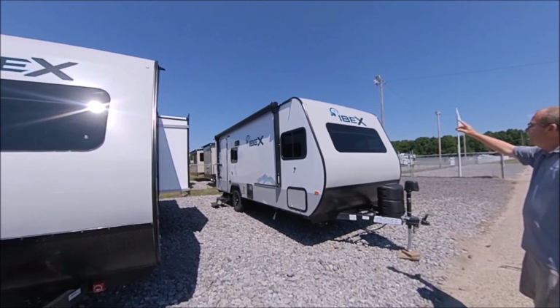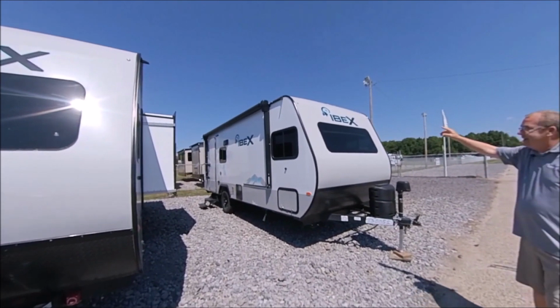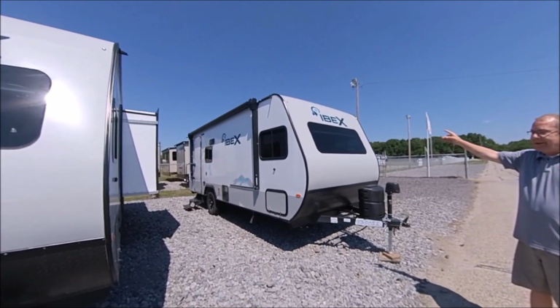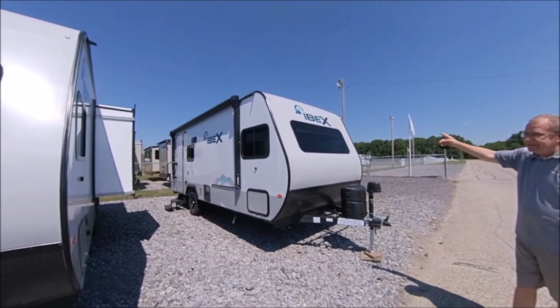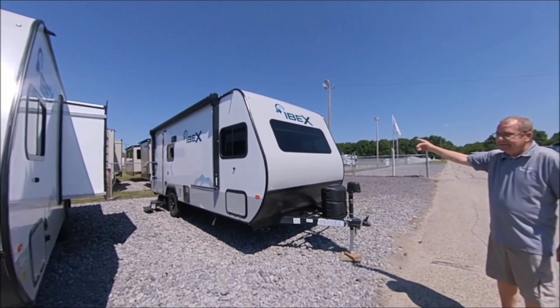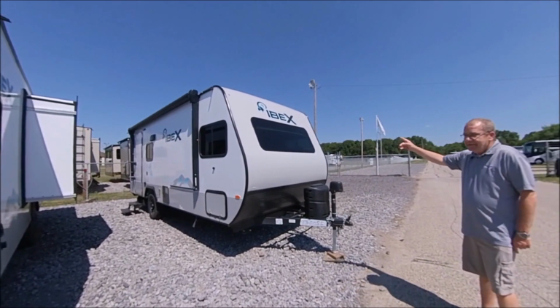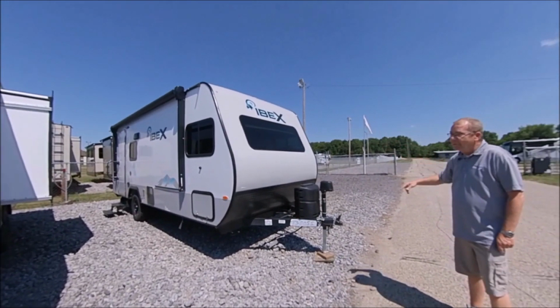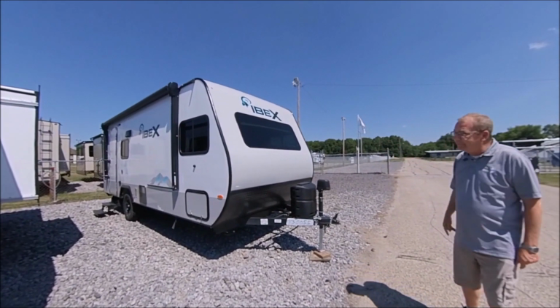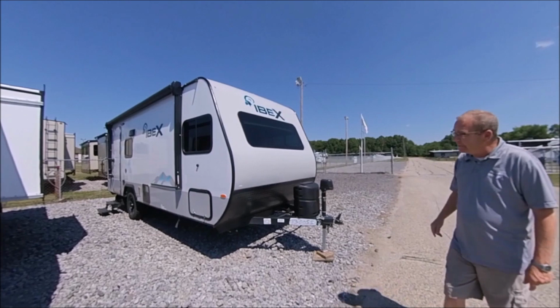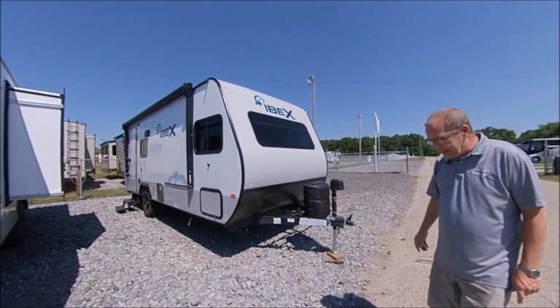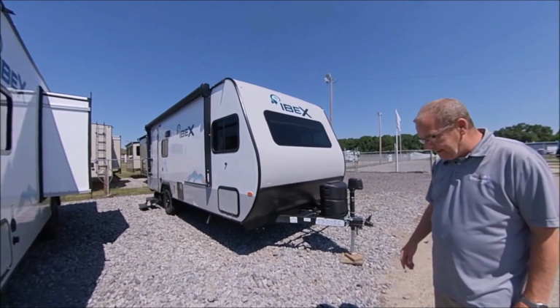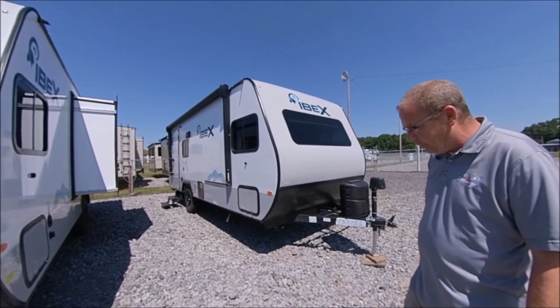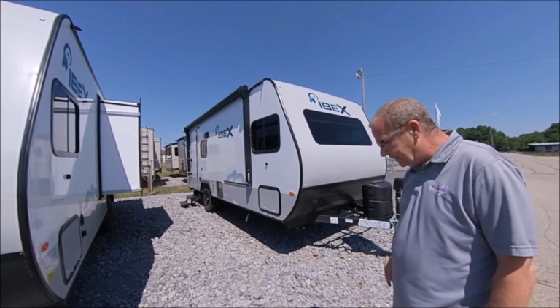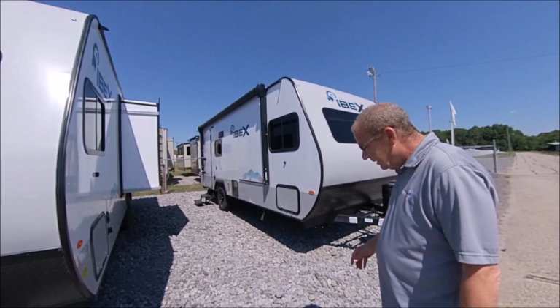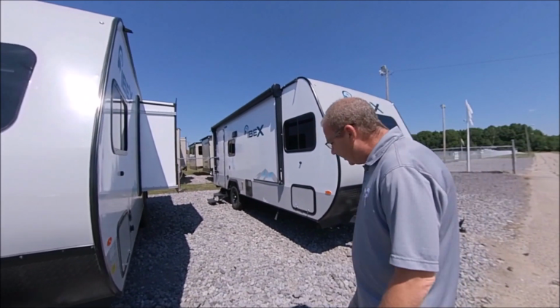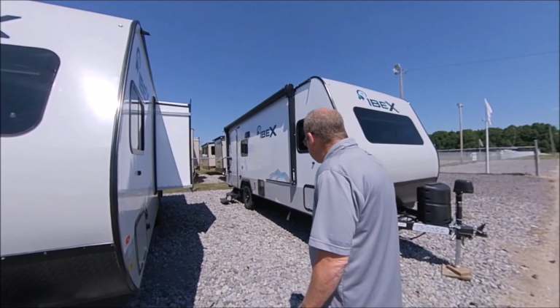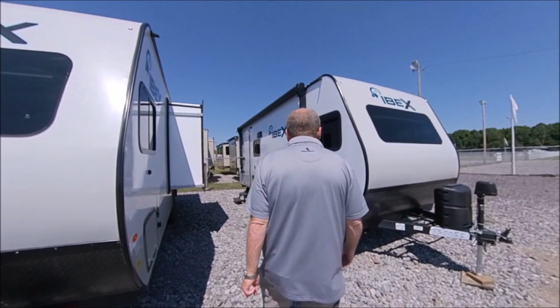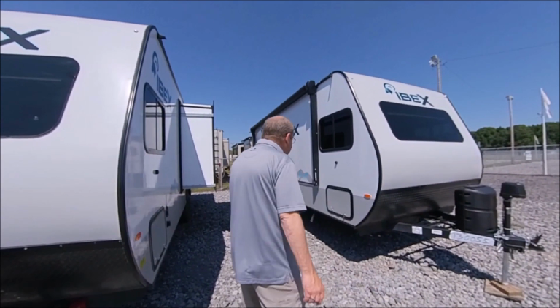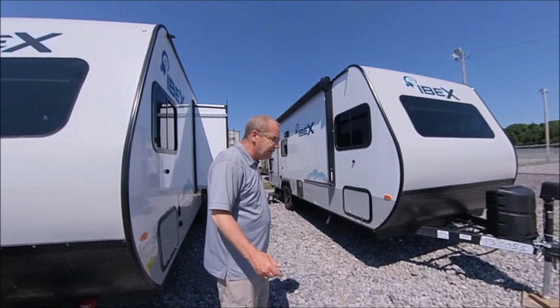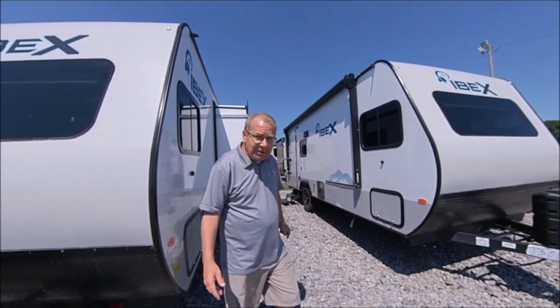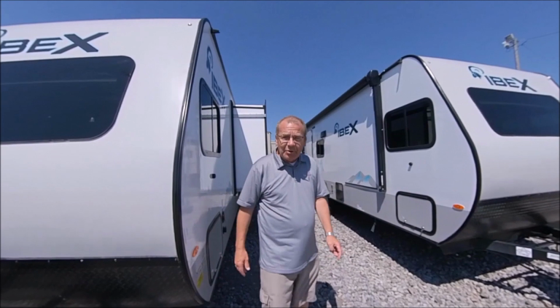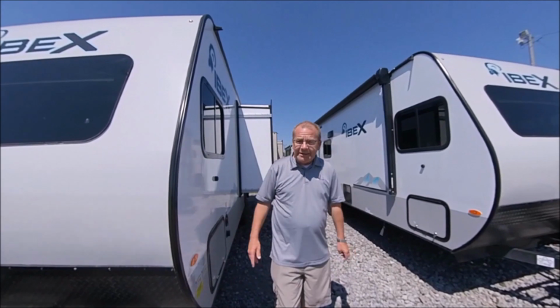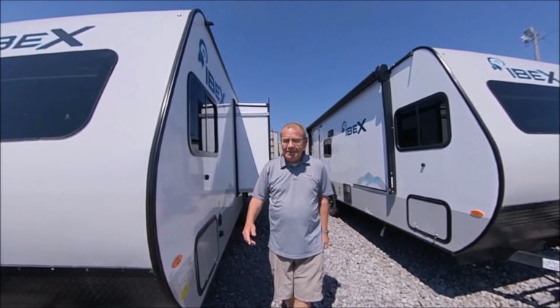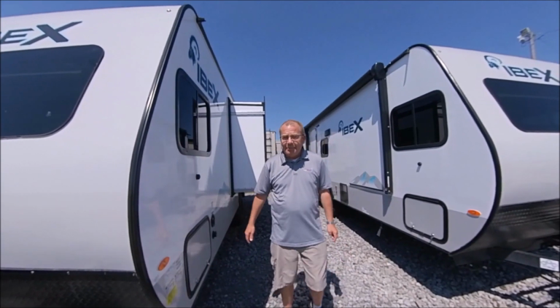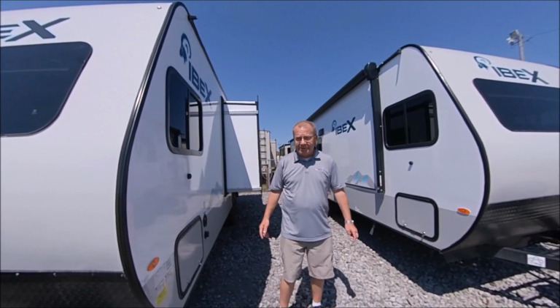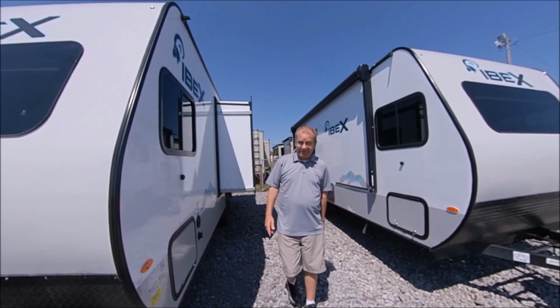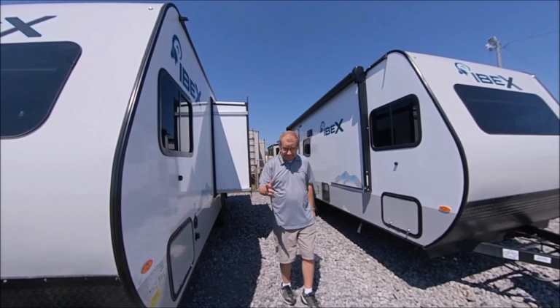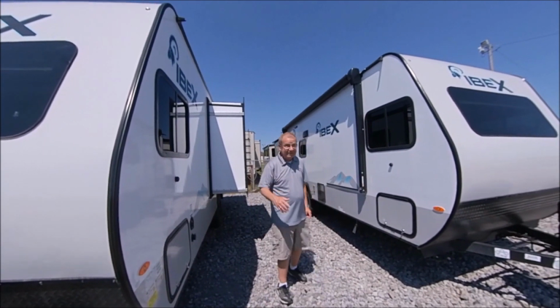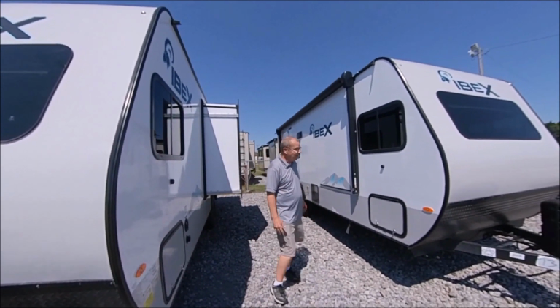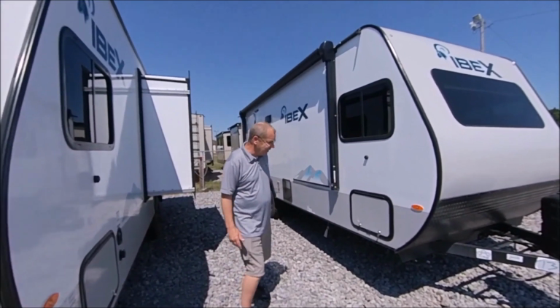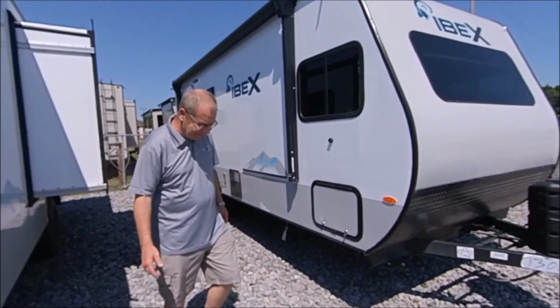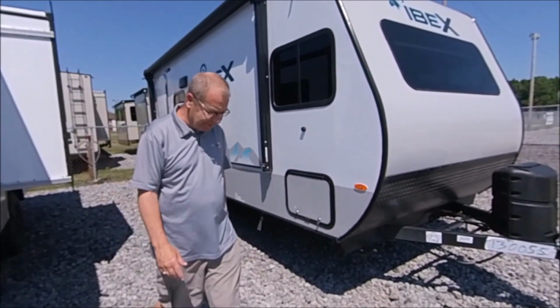It is the IBEX by Forest River. This is a 19 QBS, which I believe the QBS stands for 'quite the boredom stopper.' It's got quite a few things on here that we can do, so let's take a look around.